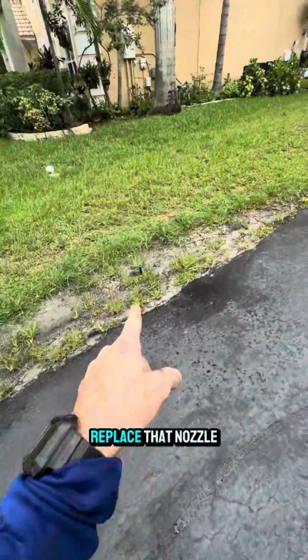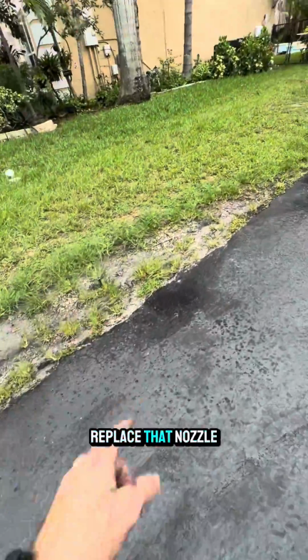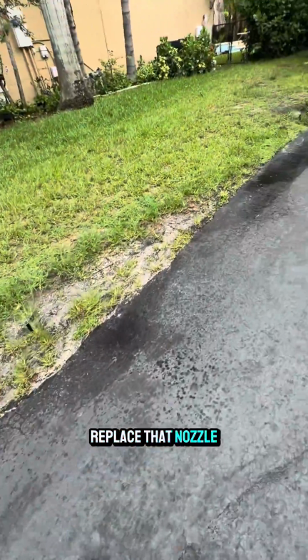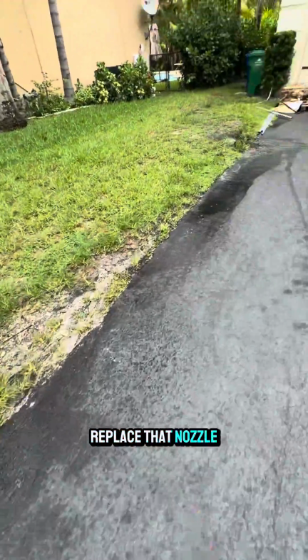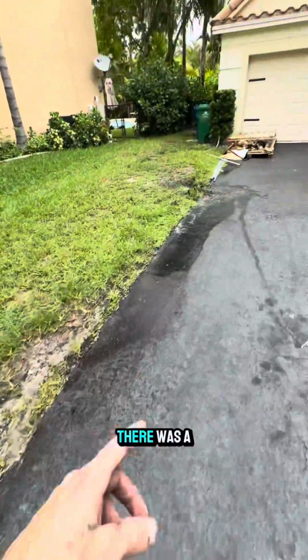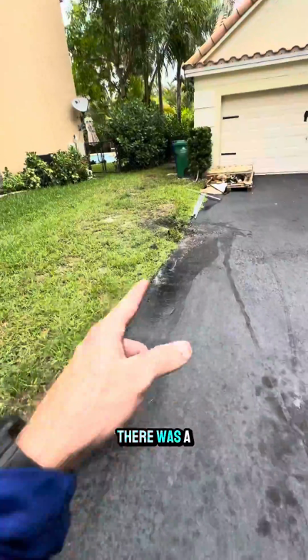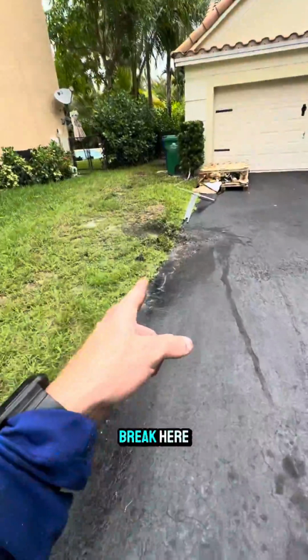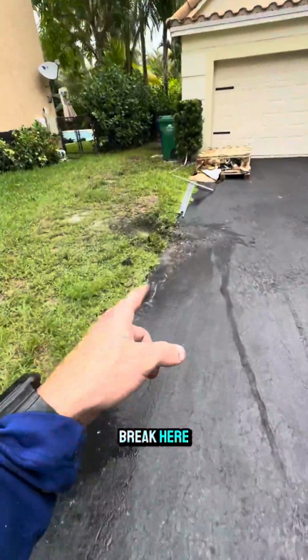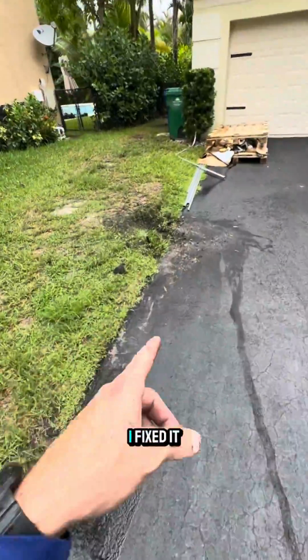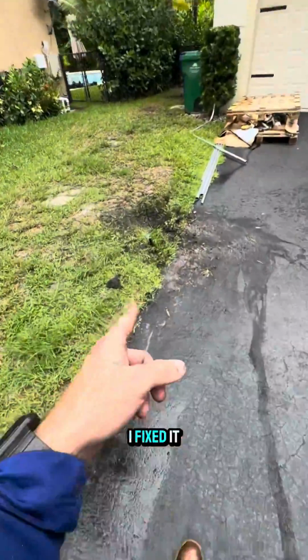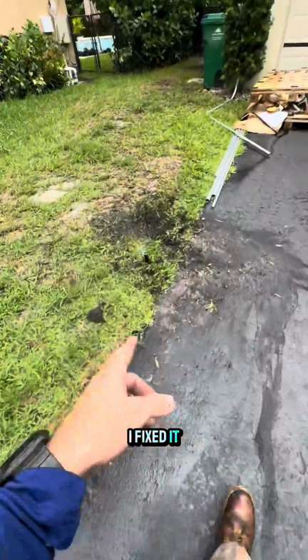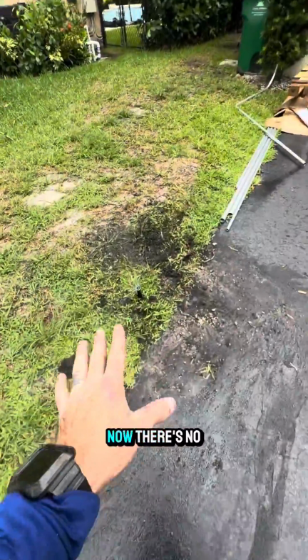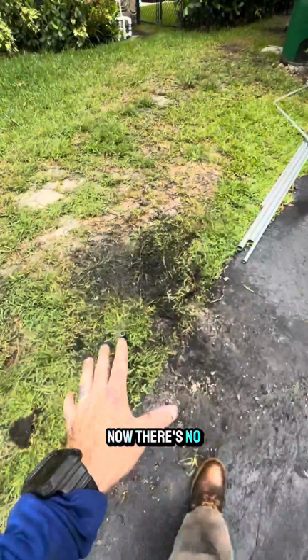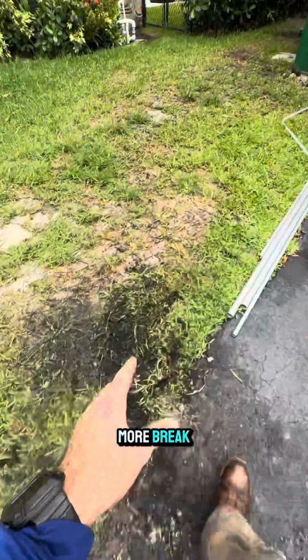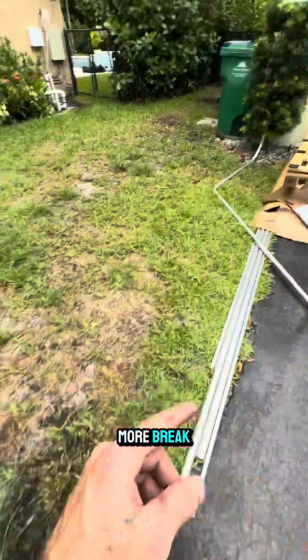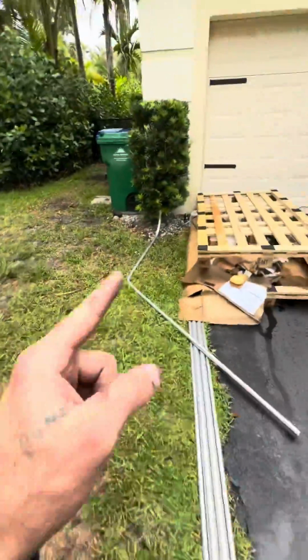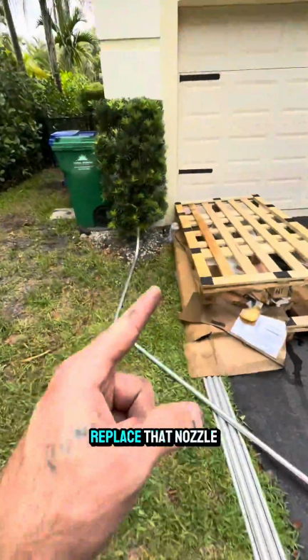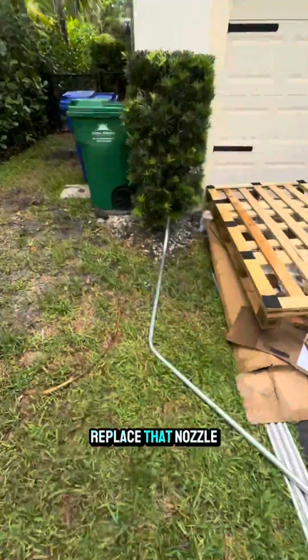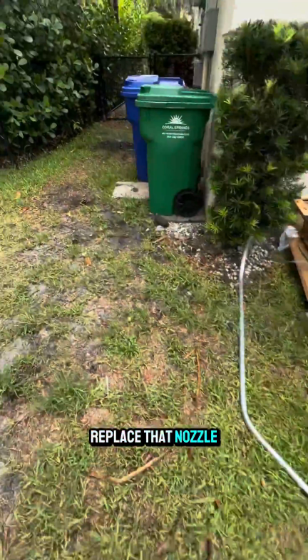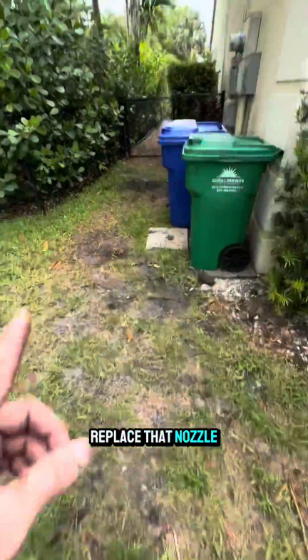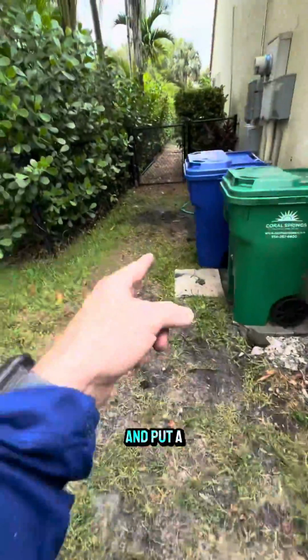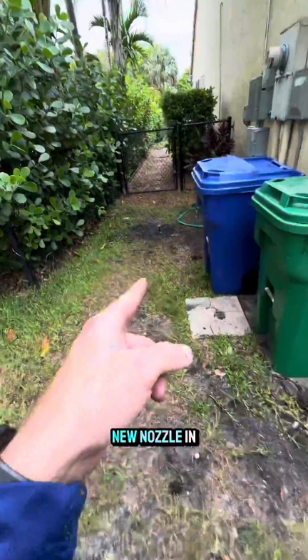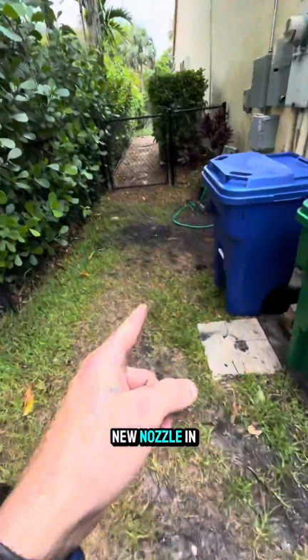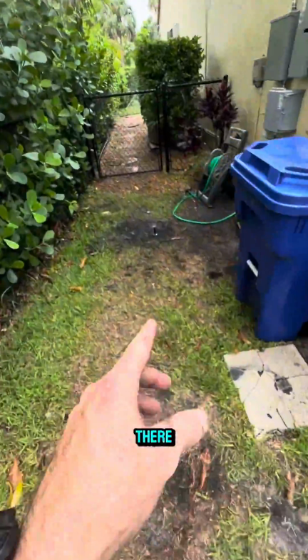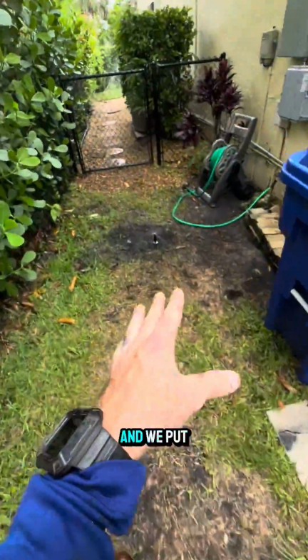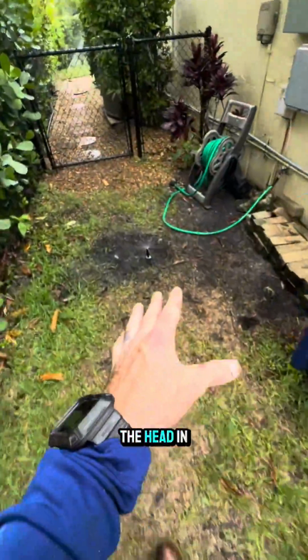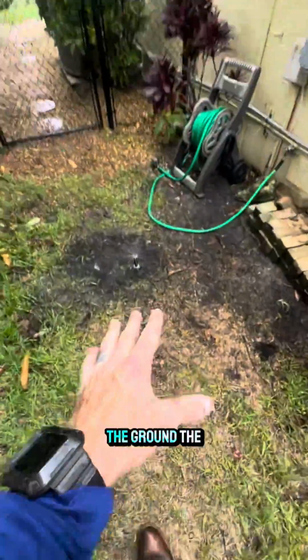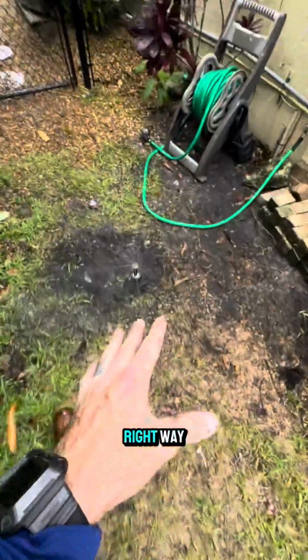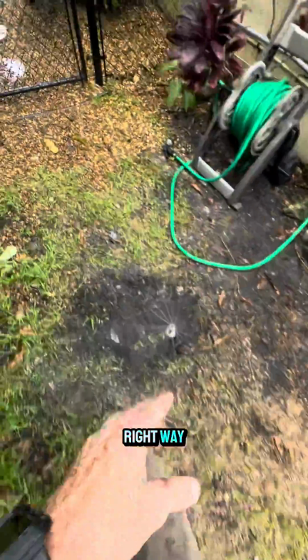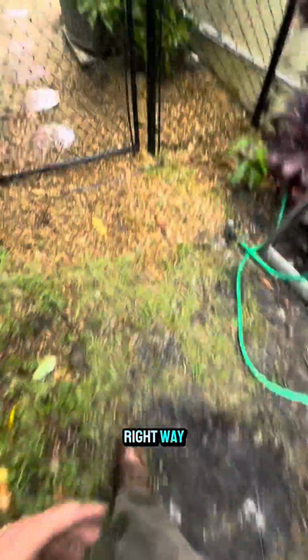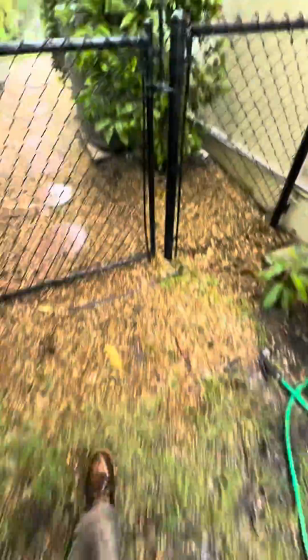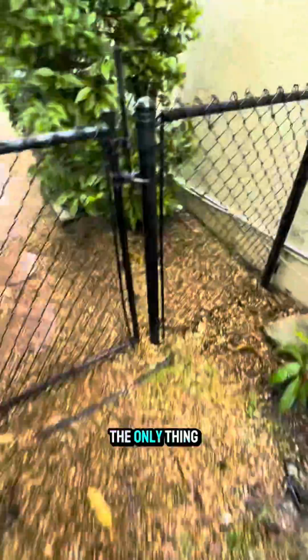Last but certainly not least, the front yard on the left side of the driveway — we replaced that nozzle, there was a break here and I fixed it, so there's no more break. We replaced that nozzle, put a new nozzle in there, and we put the head in the ground the right way.